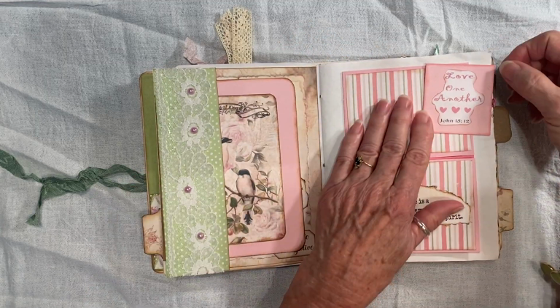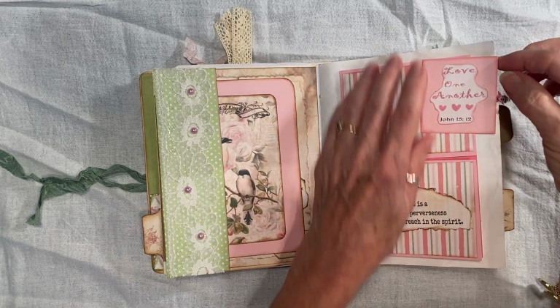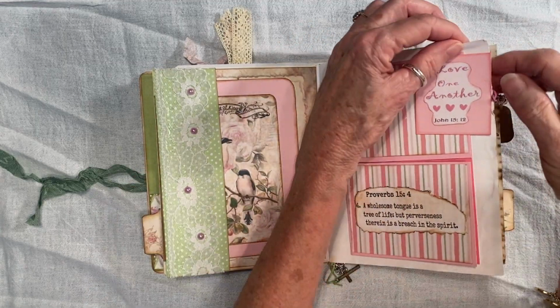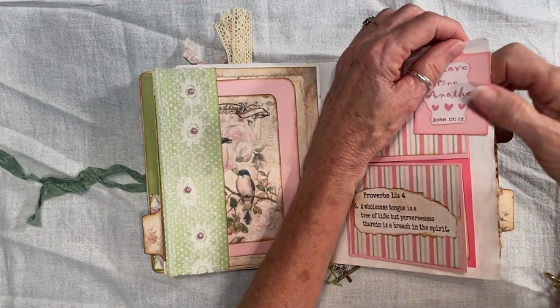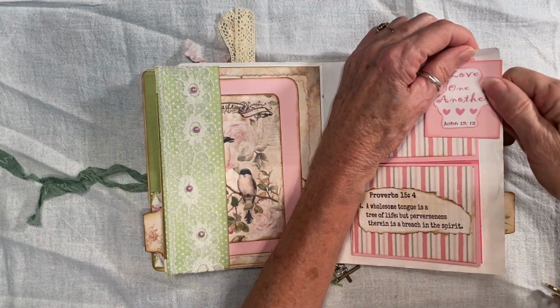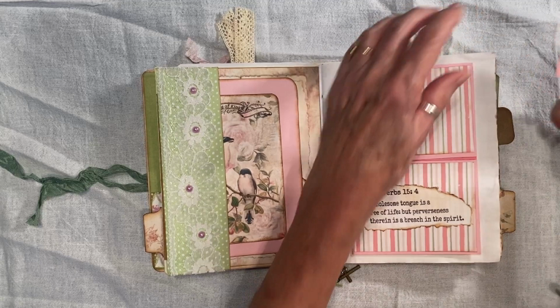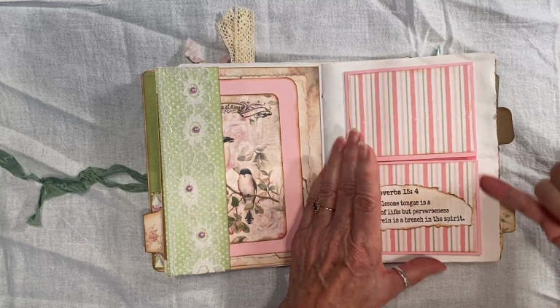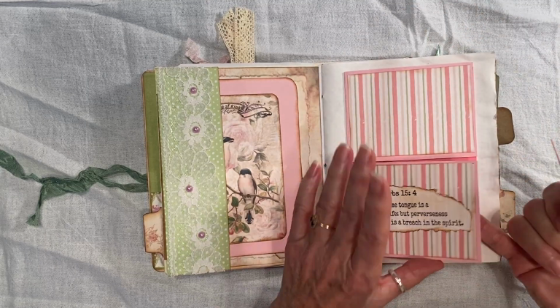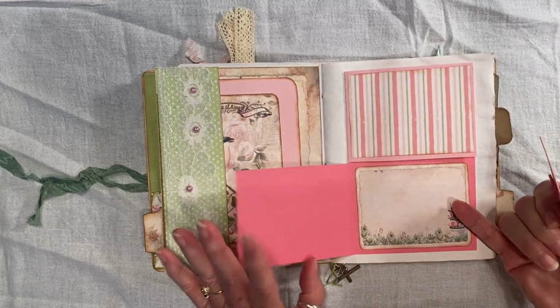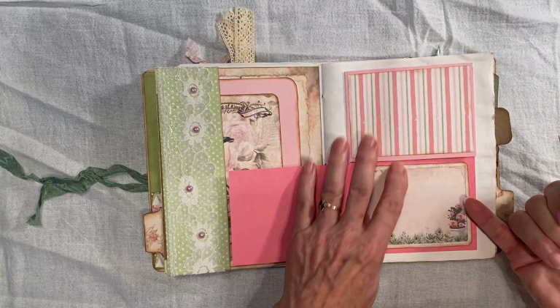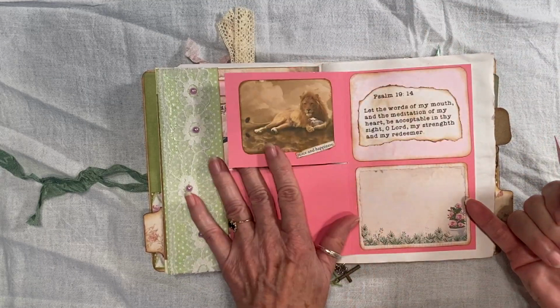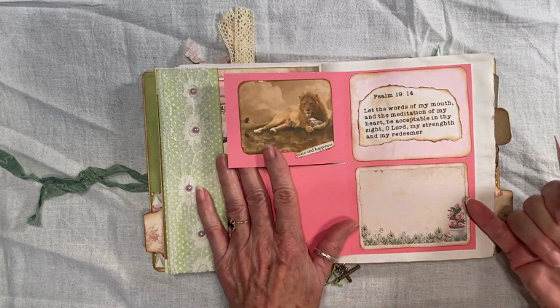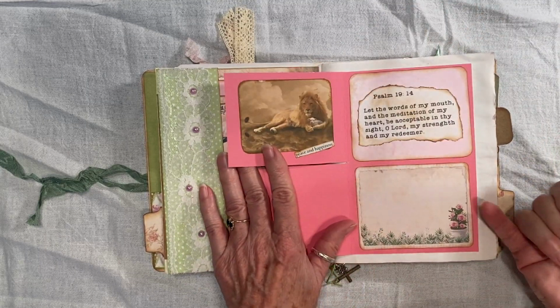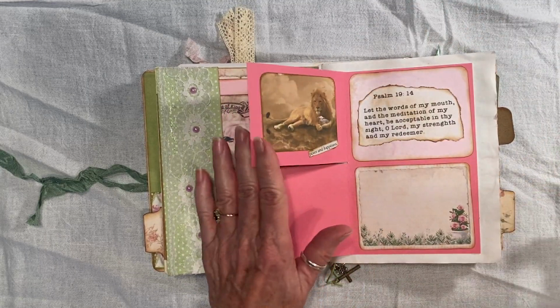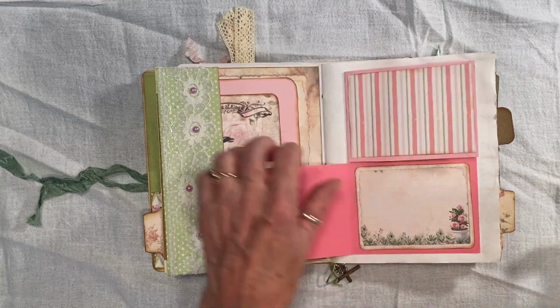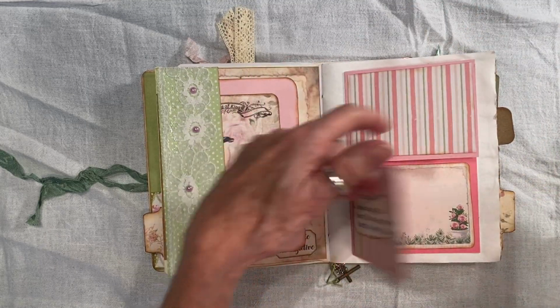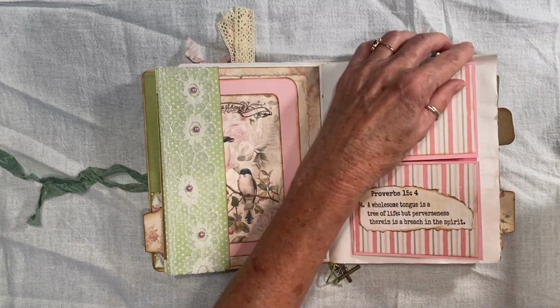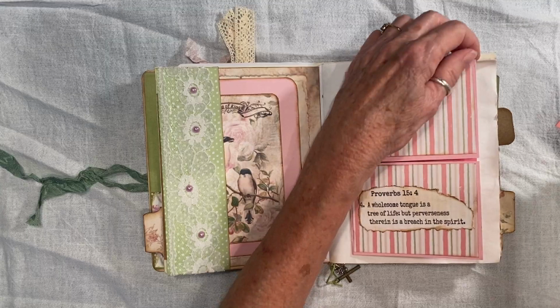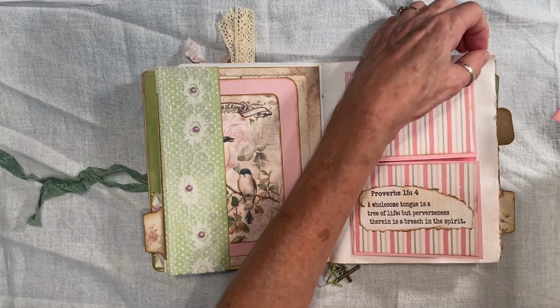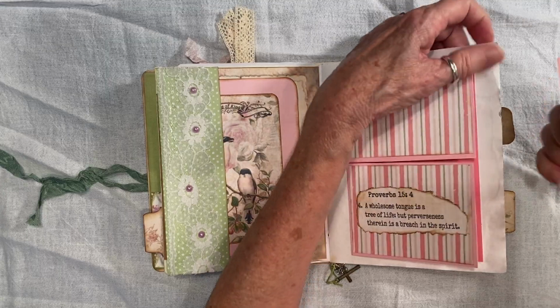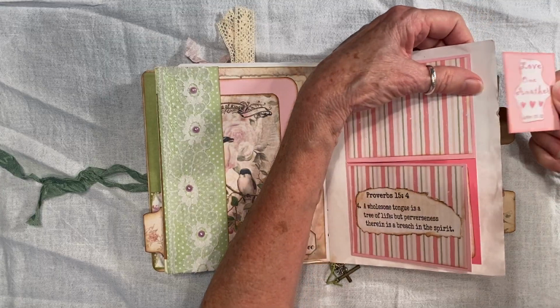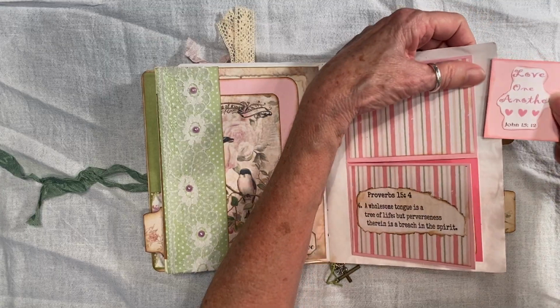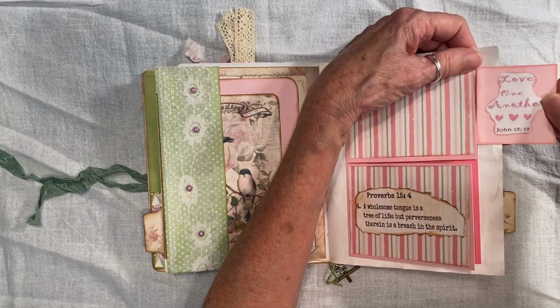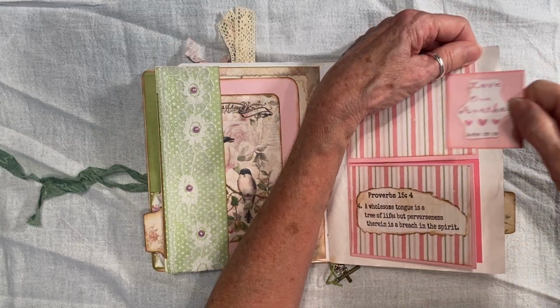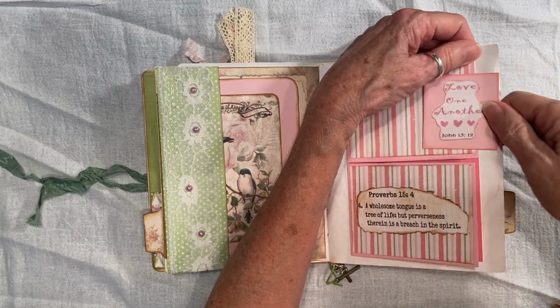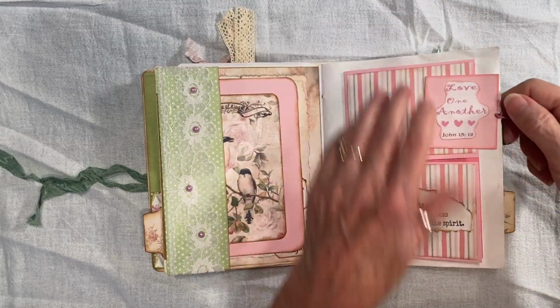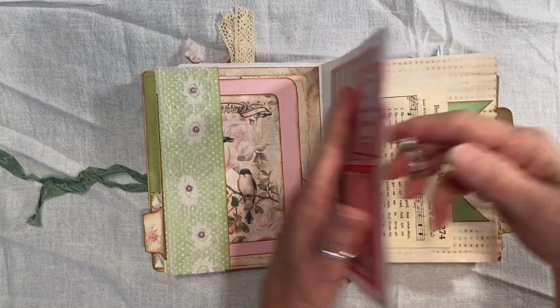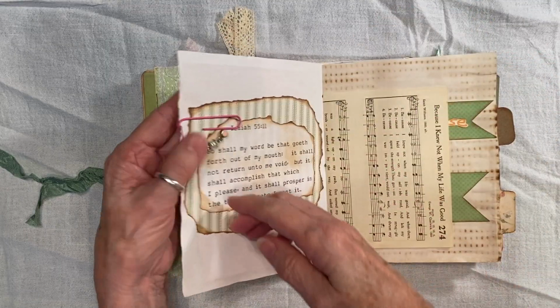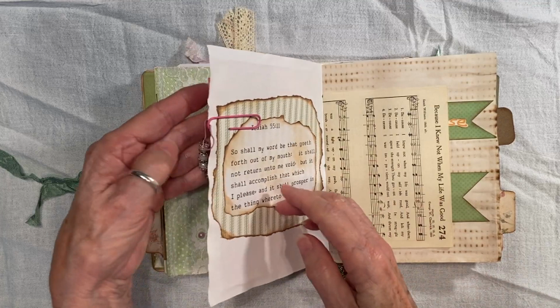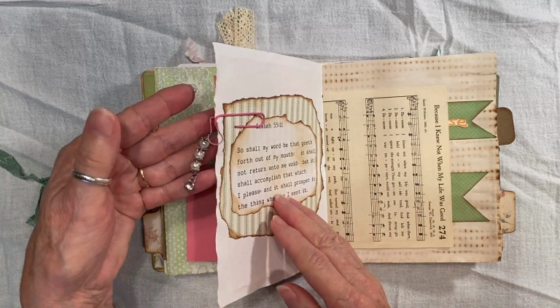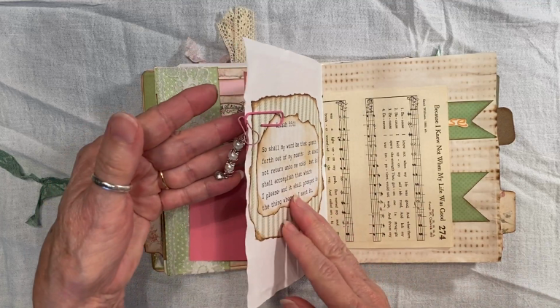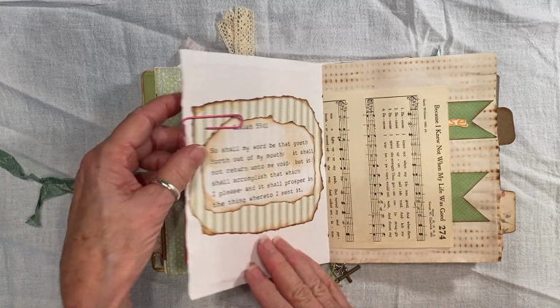This is a flip open. And I just put this here to secure this. And this was a dangle that I made on a video.